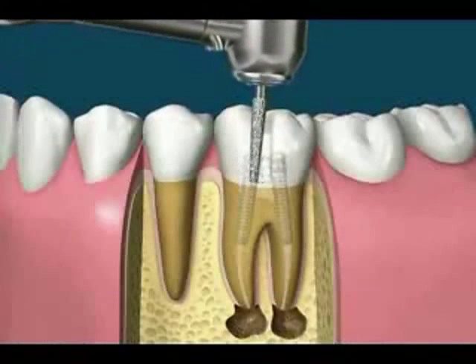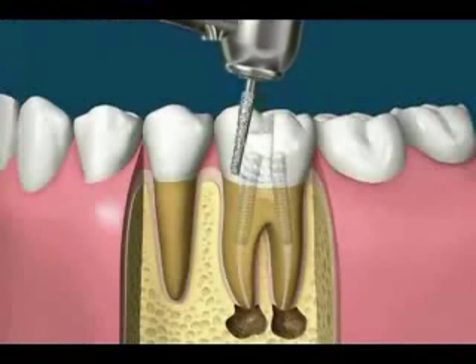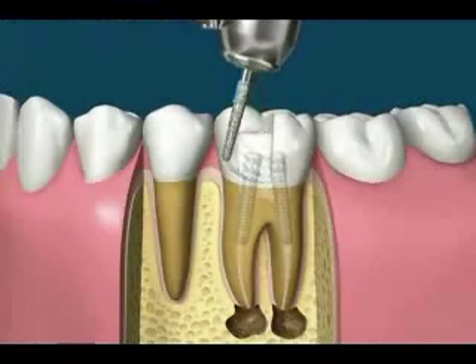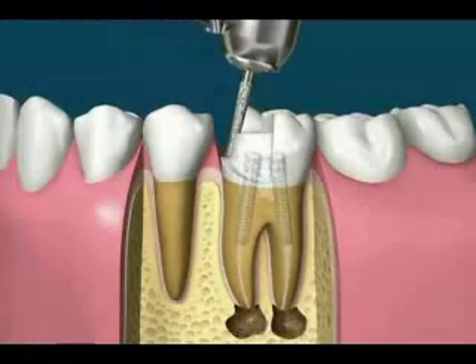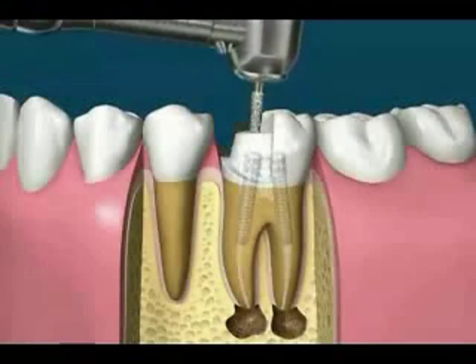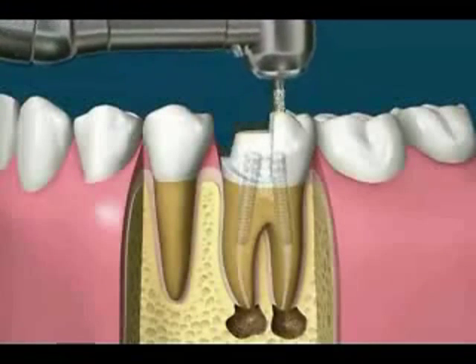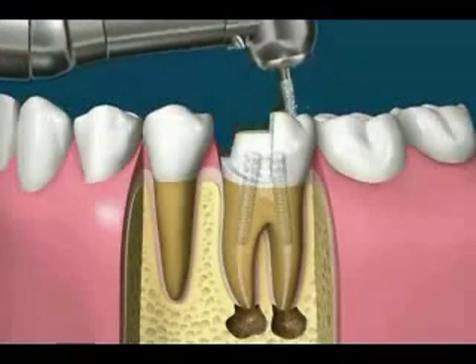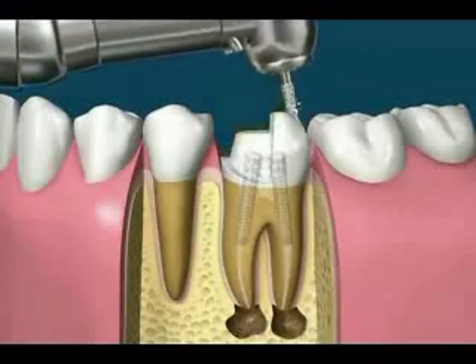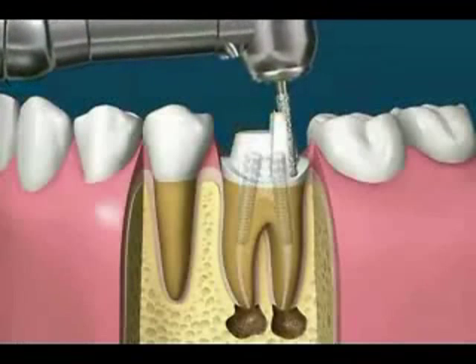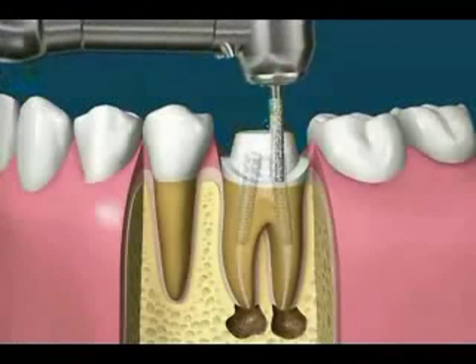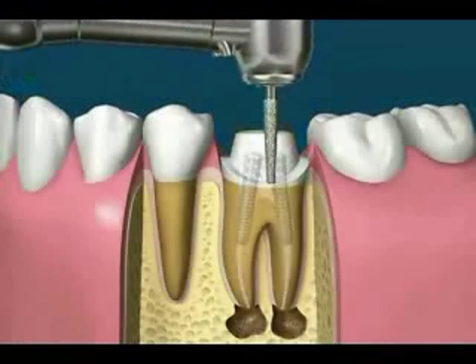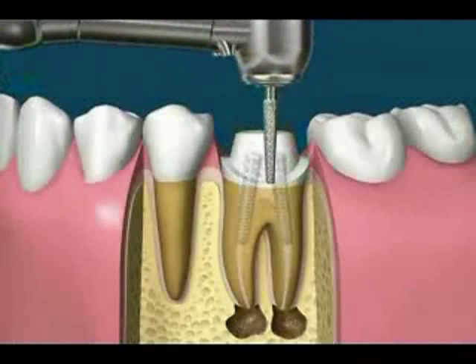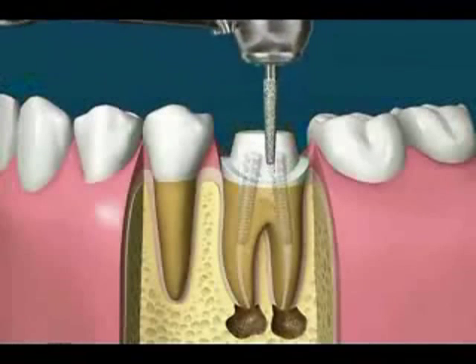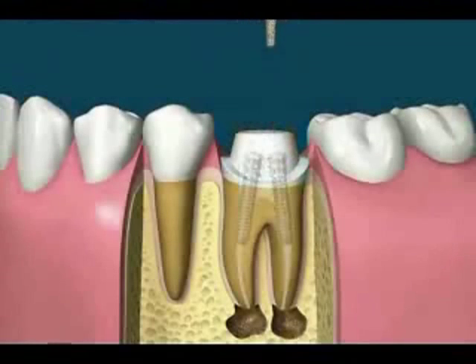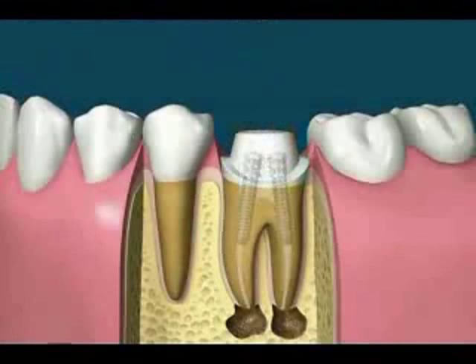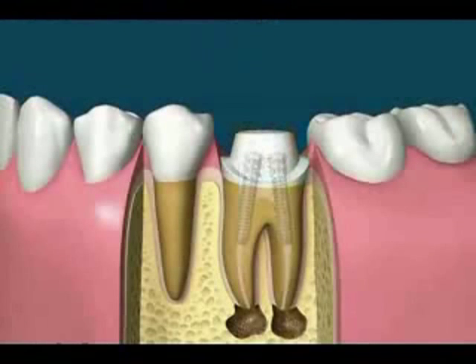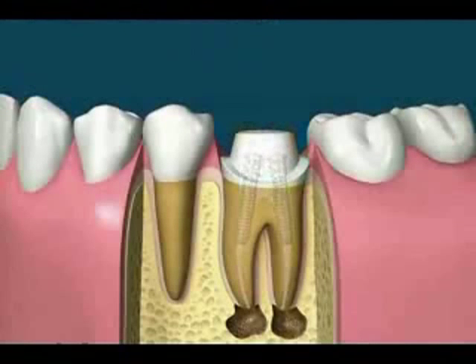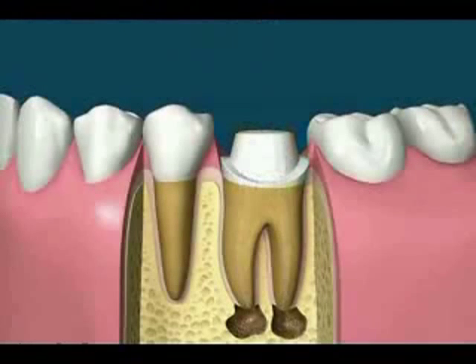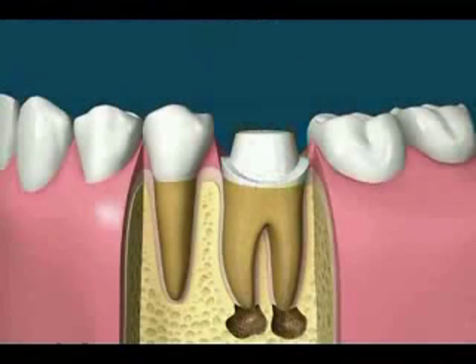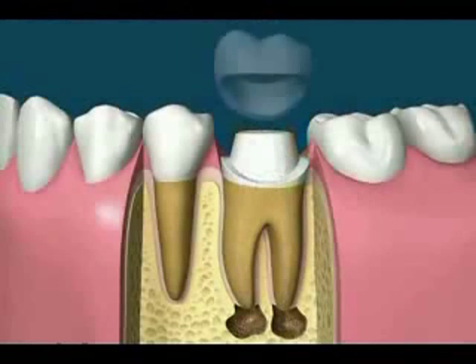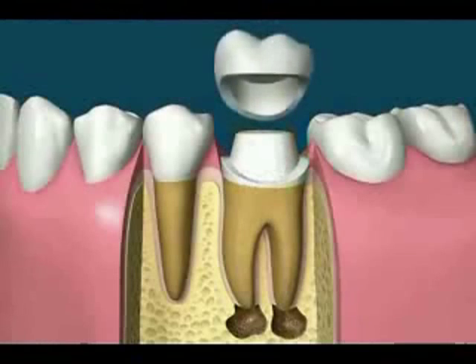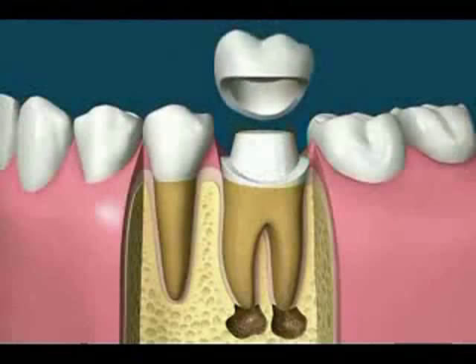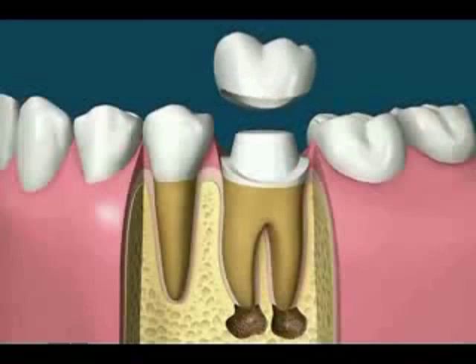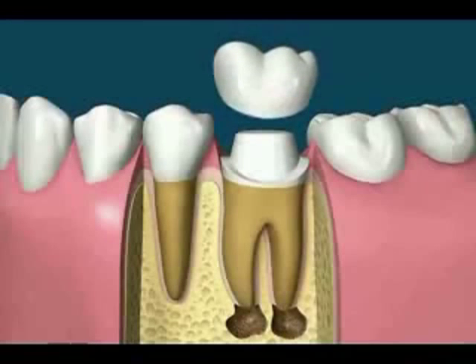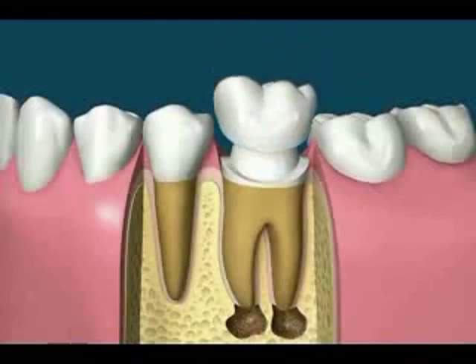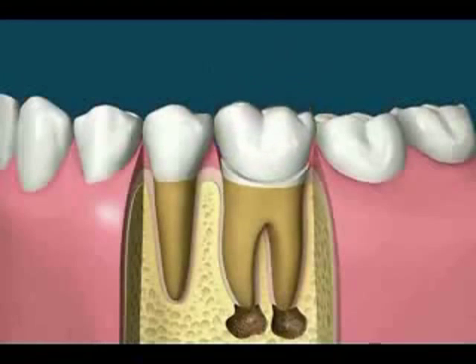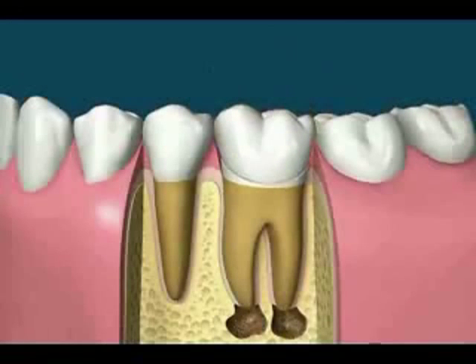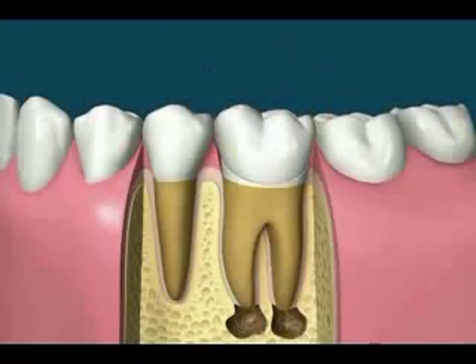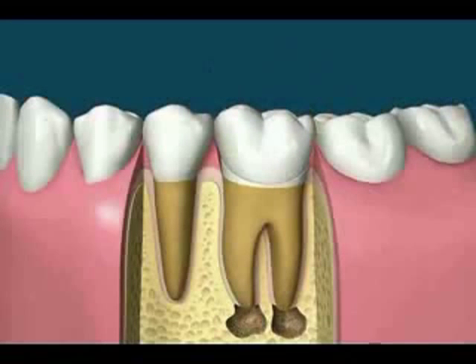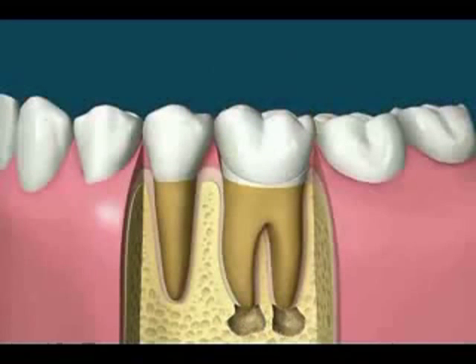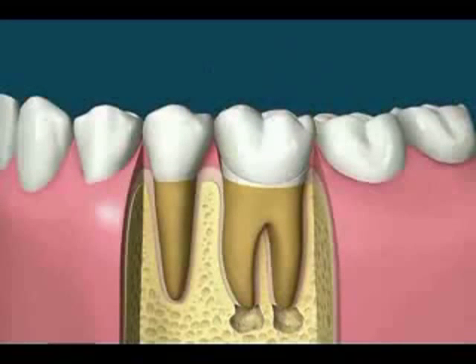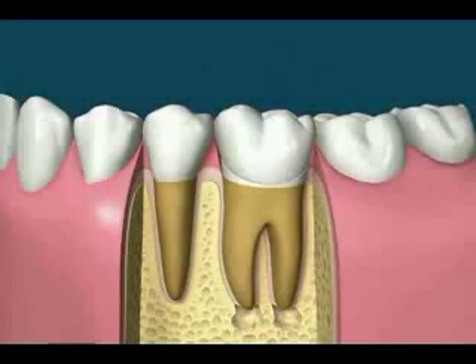The best treatment usually involves preparing the tooth and covering it with a full crown, sometimes called a cap. Any pathology at the tip of the root should disappear with time and the tooth will be saved.